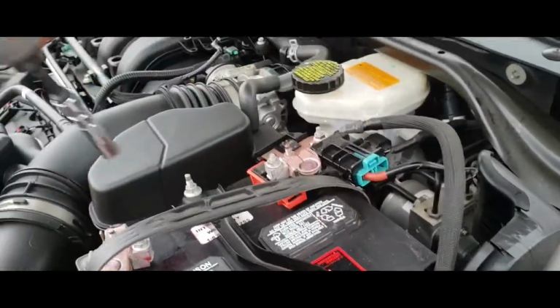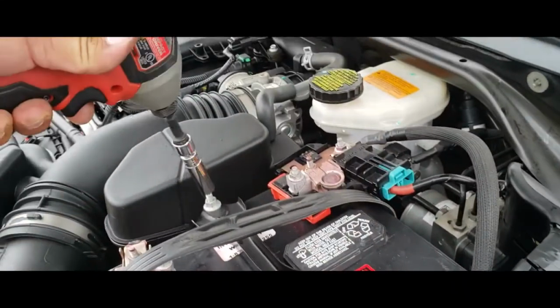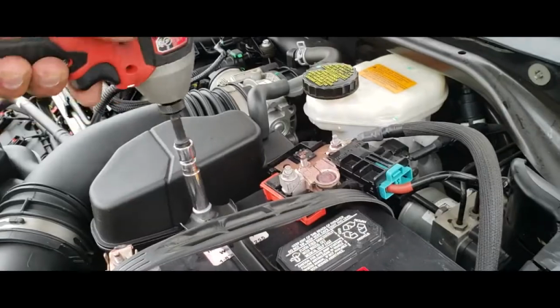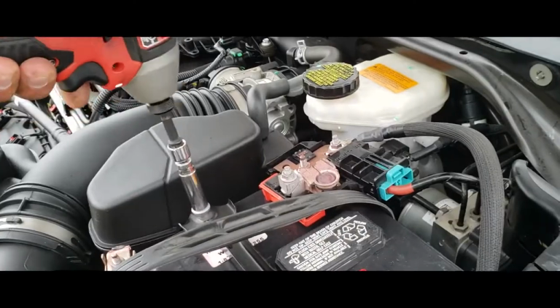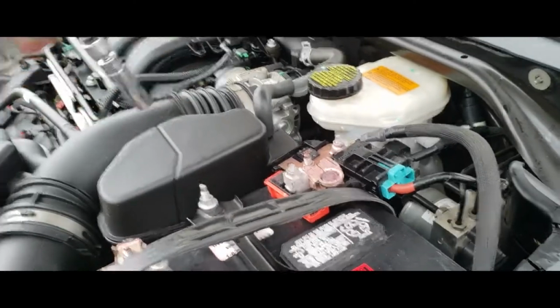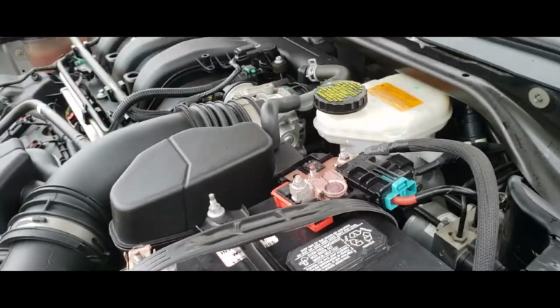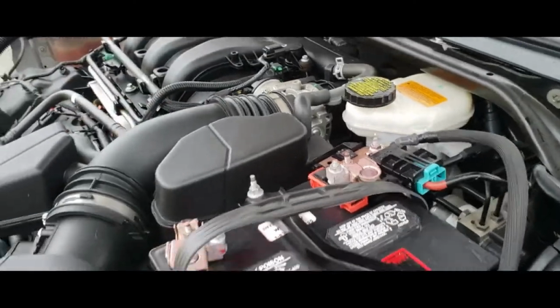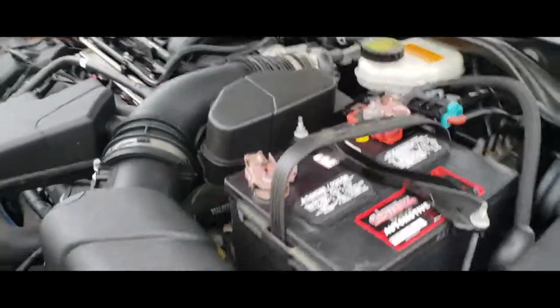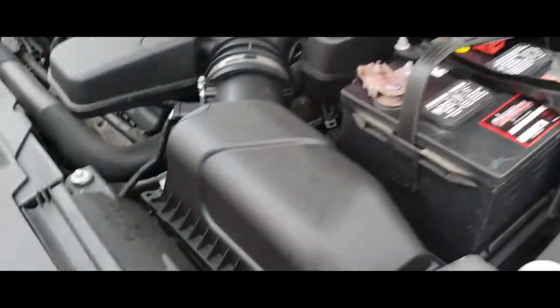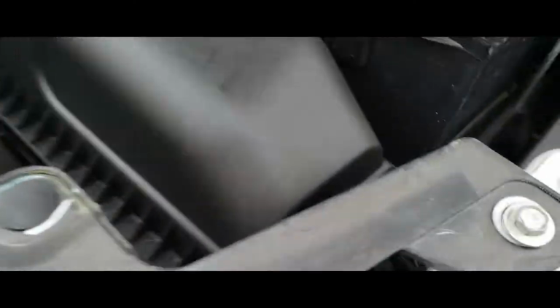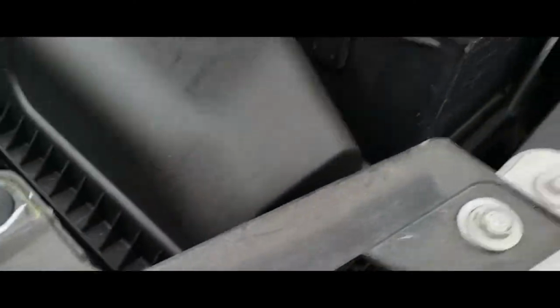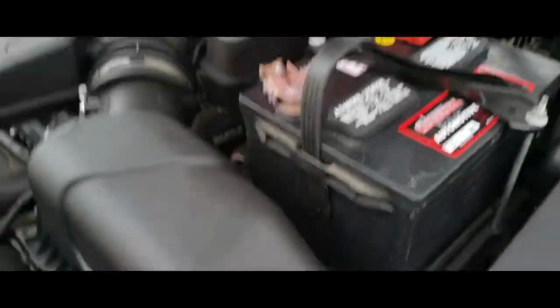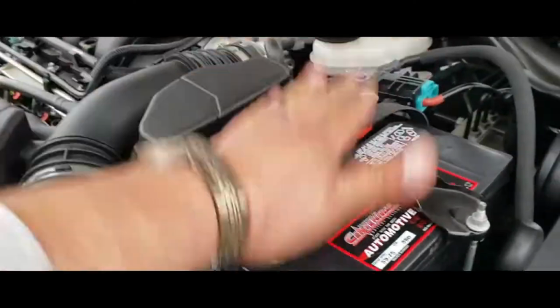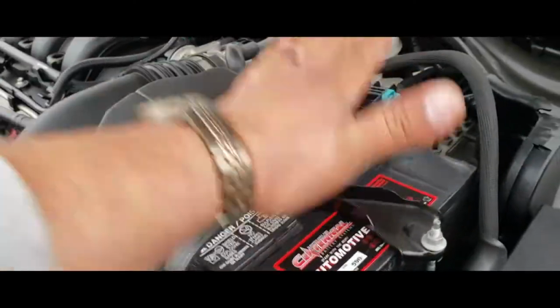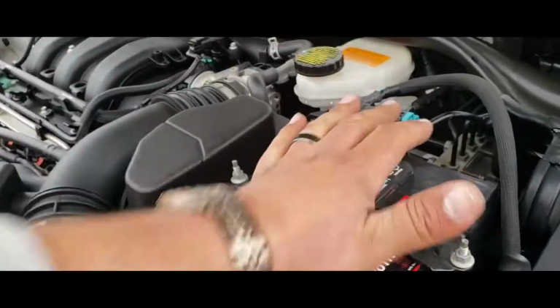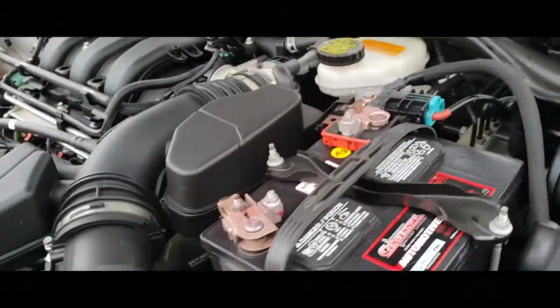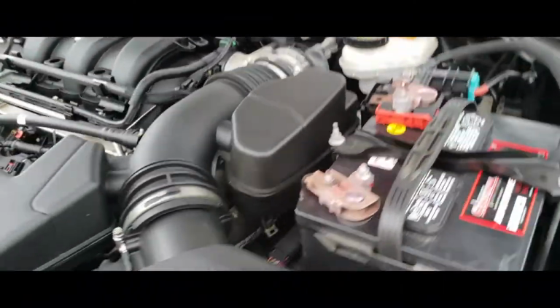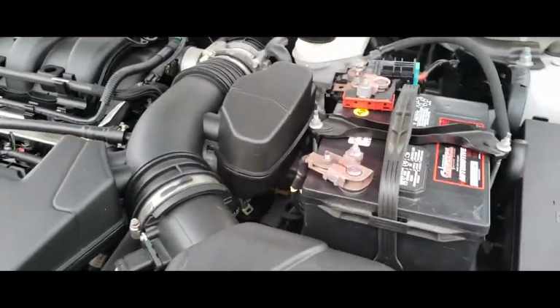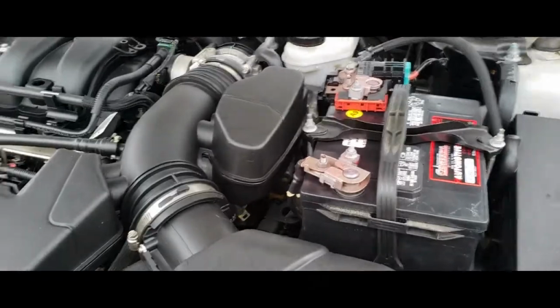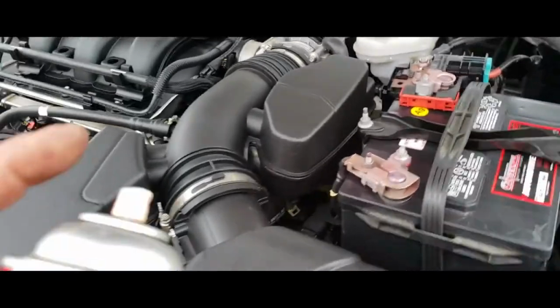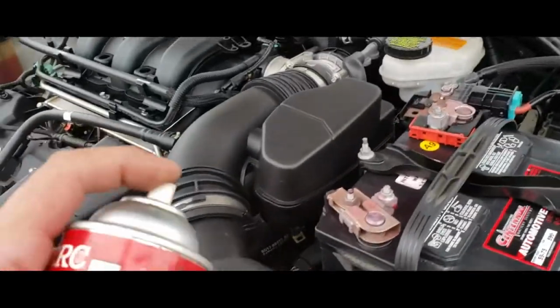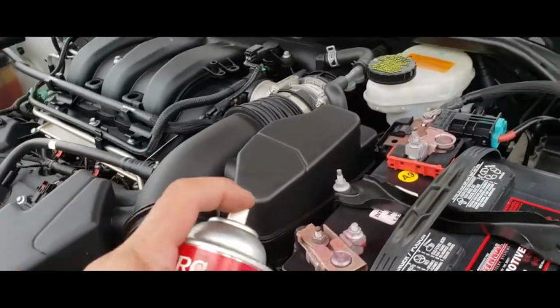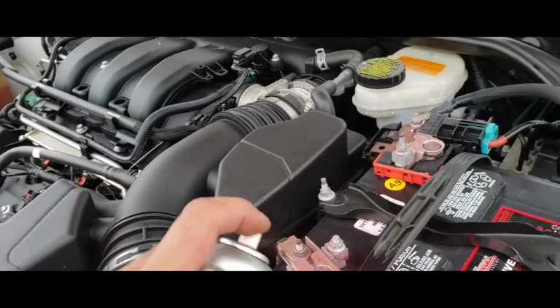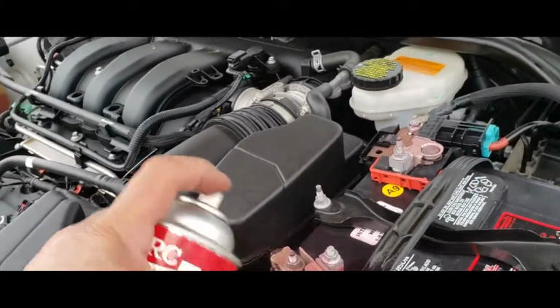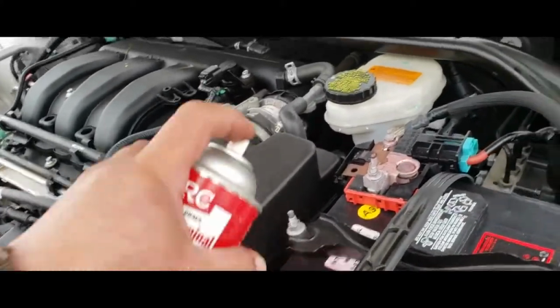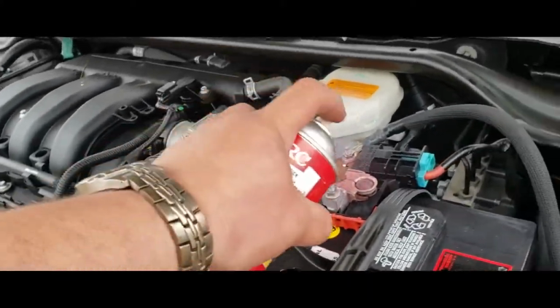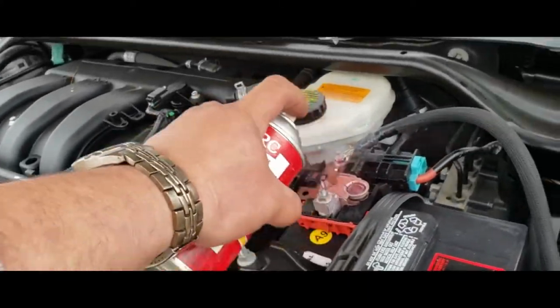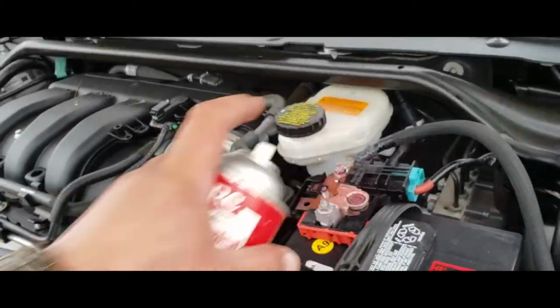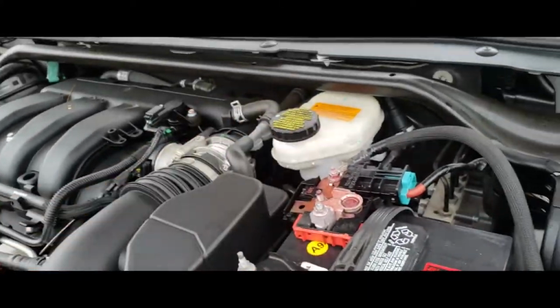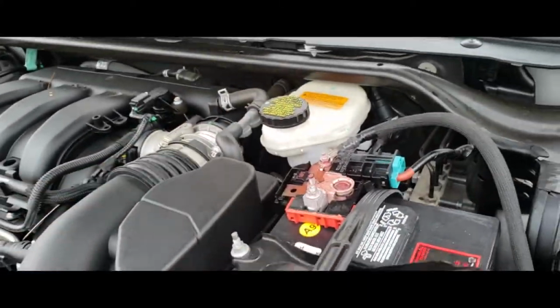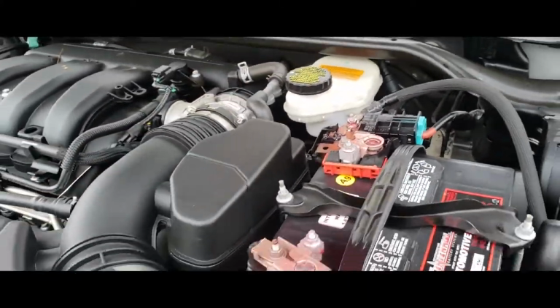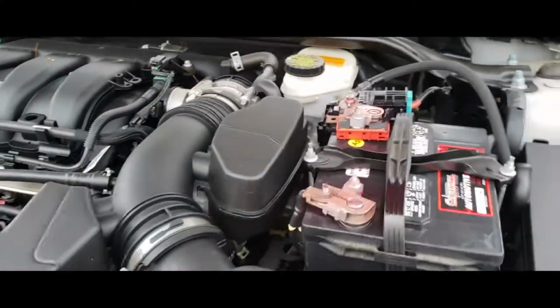Sweet, we are done. Let's go ahead and just throw a little bit of extra layer of protection on top, and we're done.